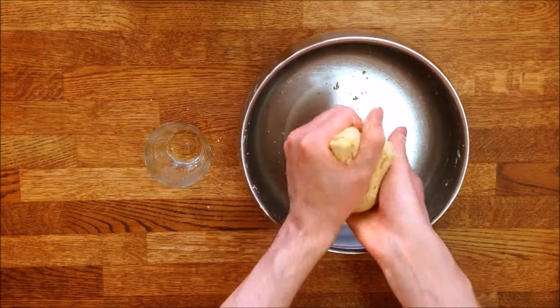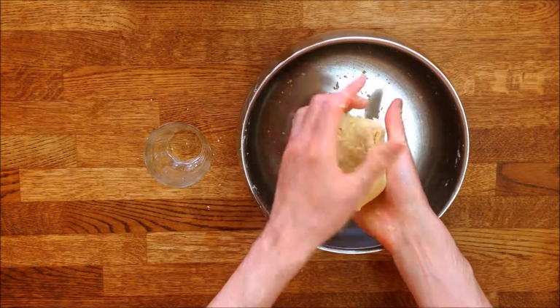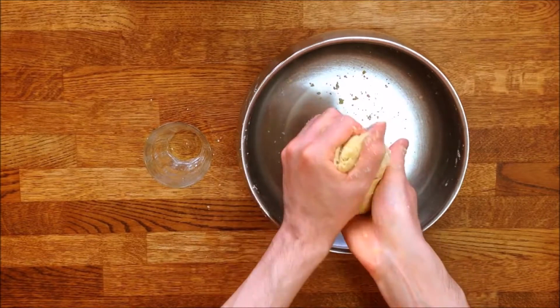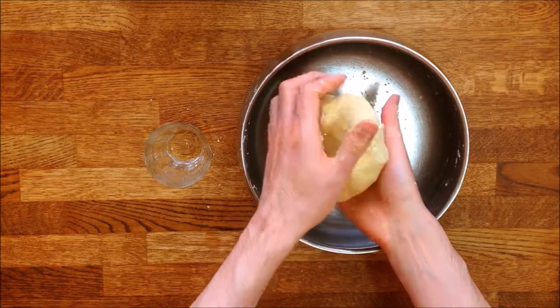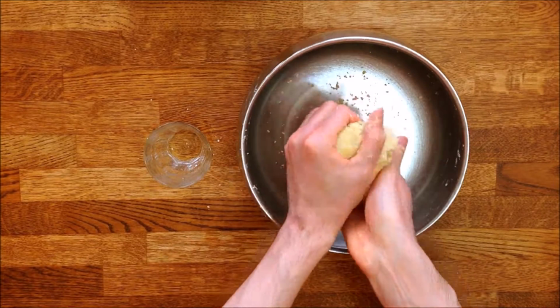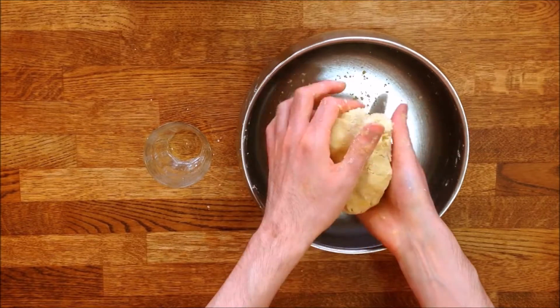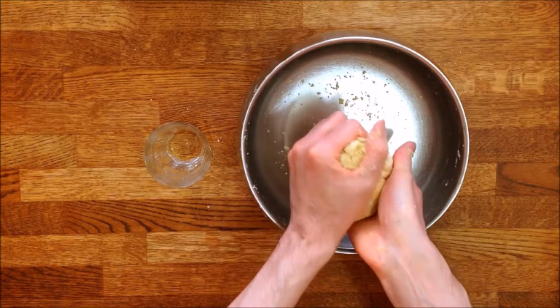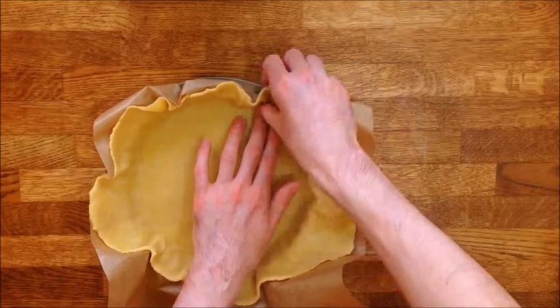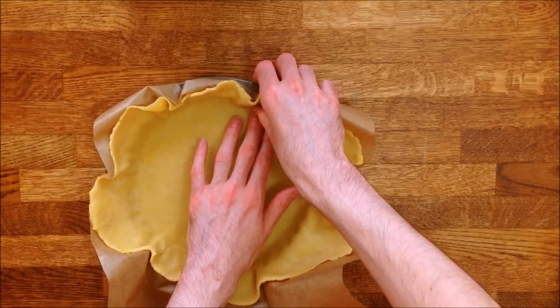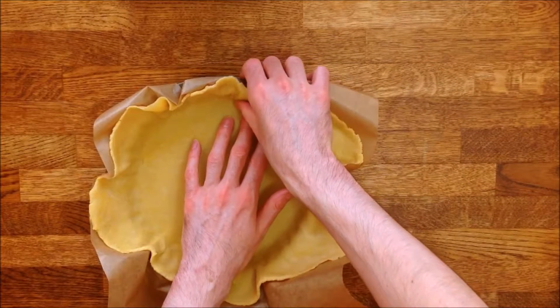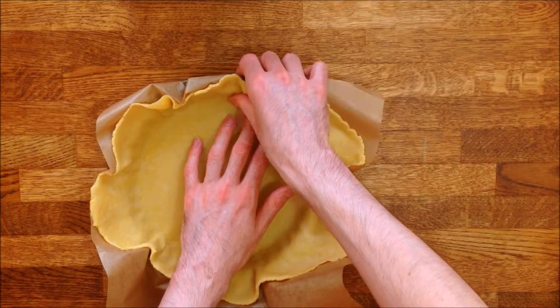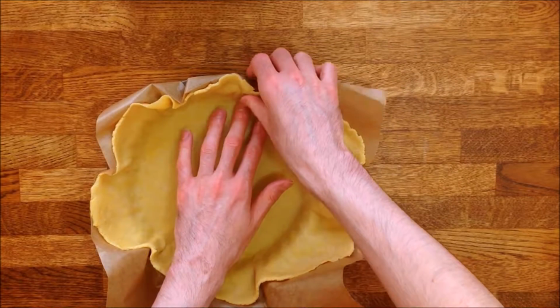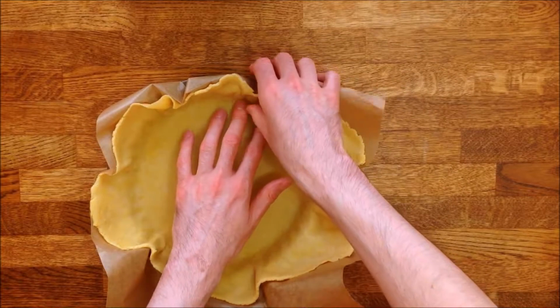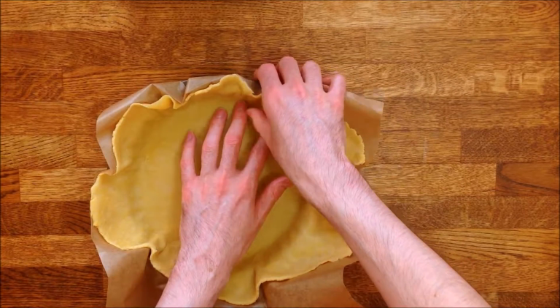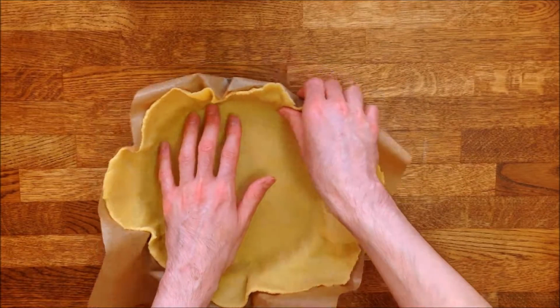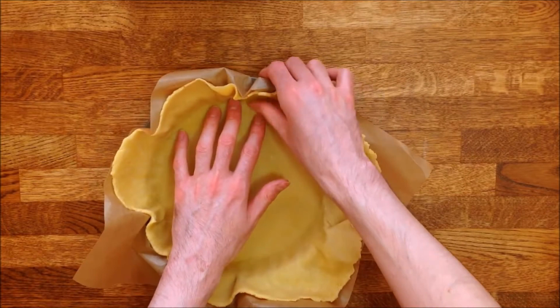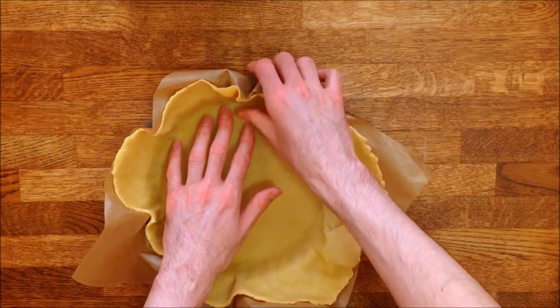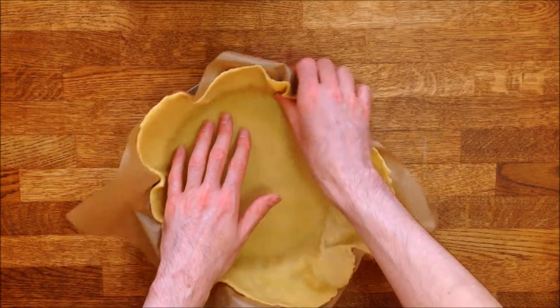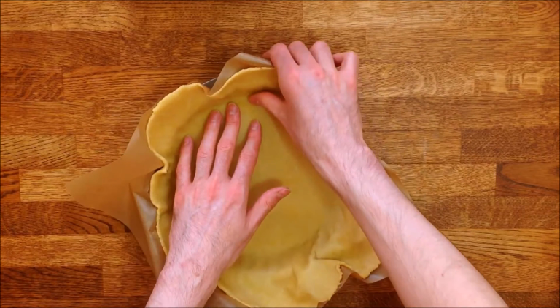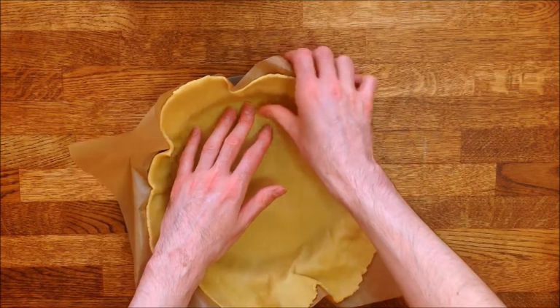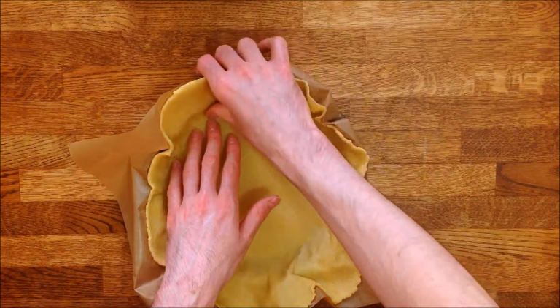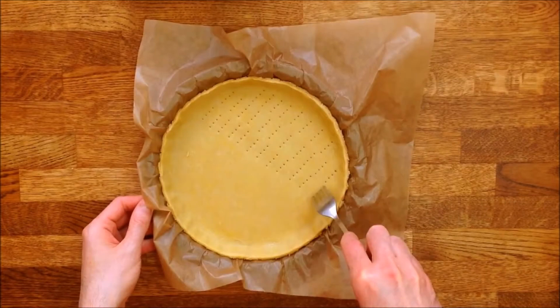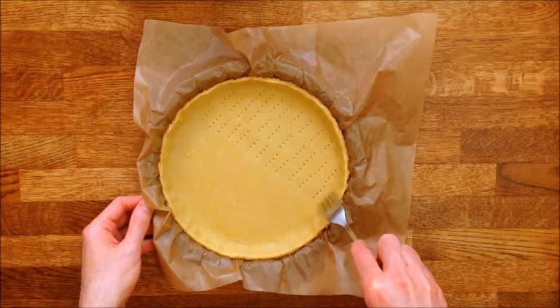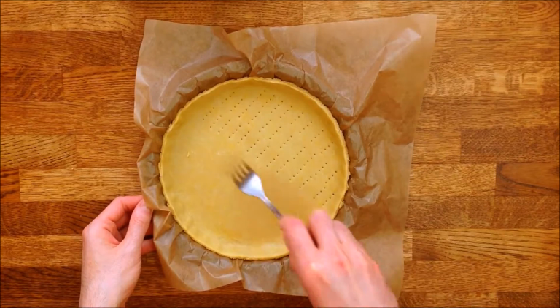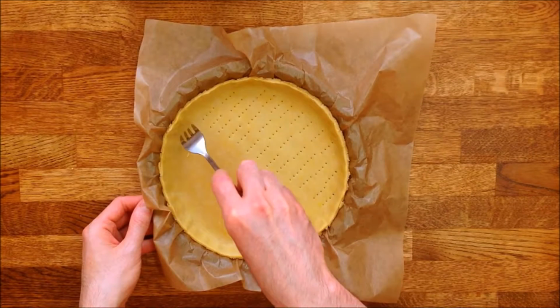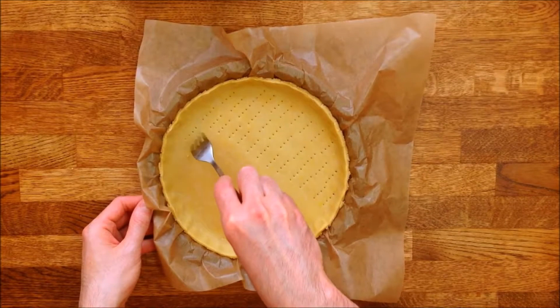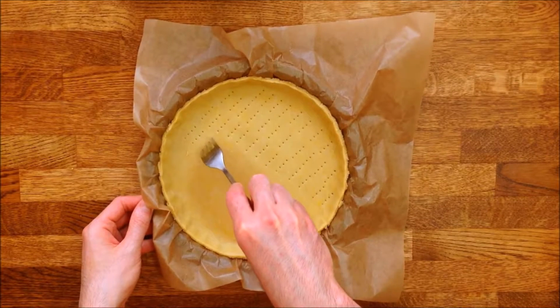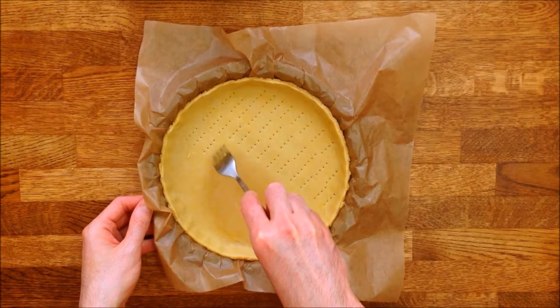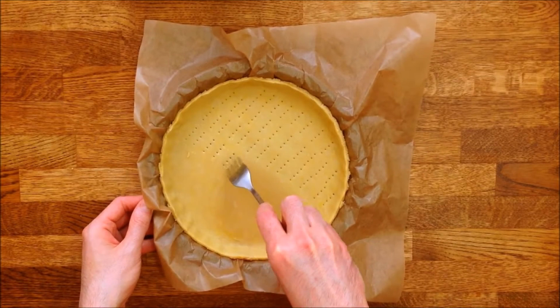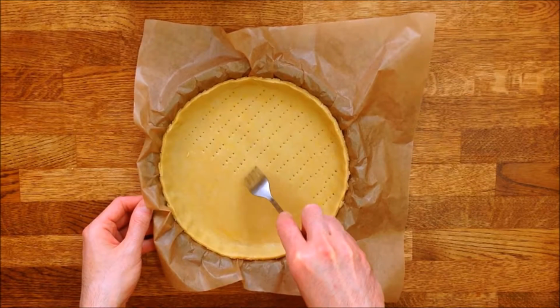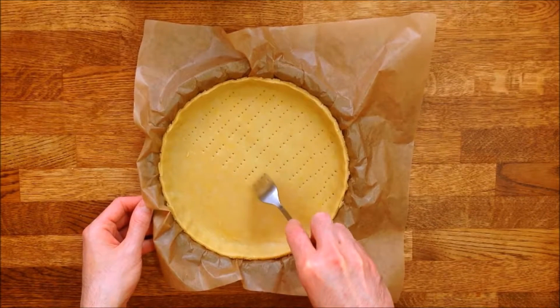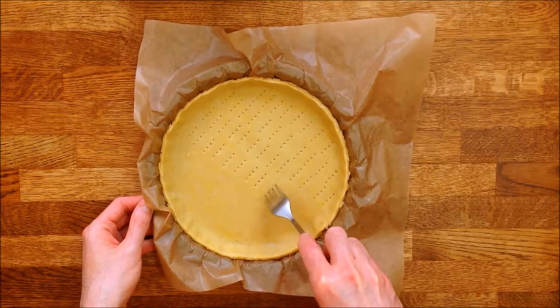The pastry is now ready to be used. Just roll it on a piece of baking paper that you then place in a tart or pie dish. And don't forget to prick the pastry with a fork before putting in the filling.